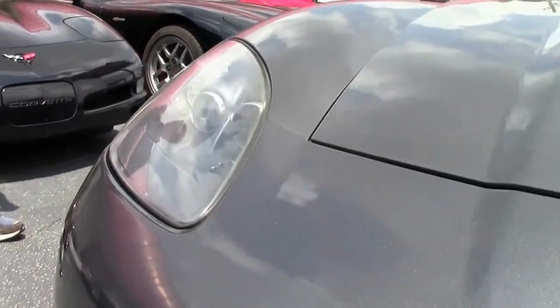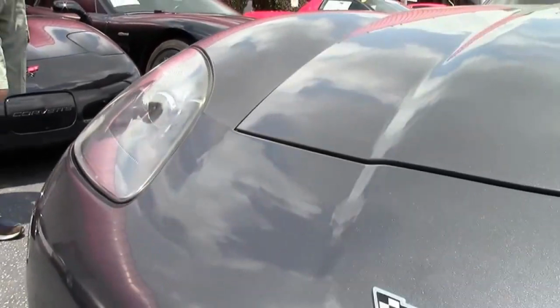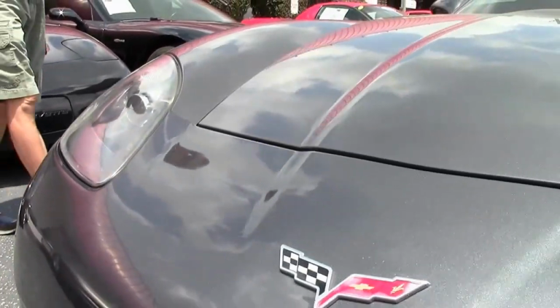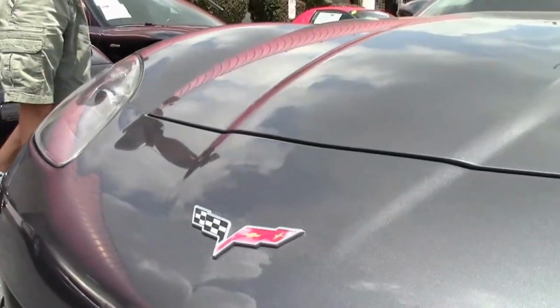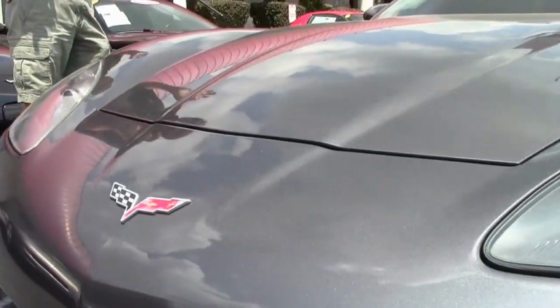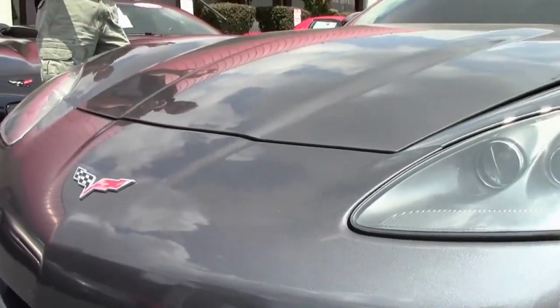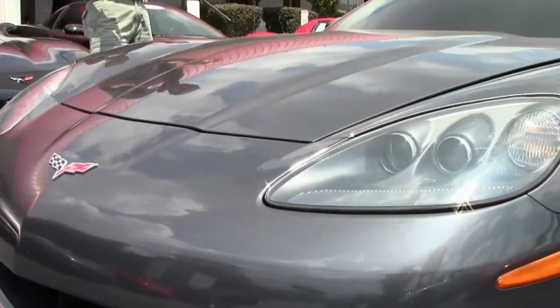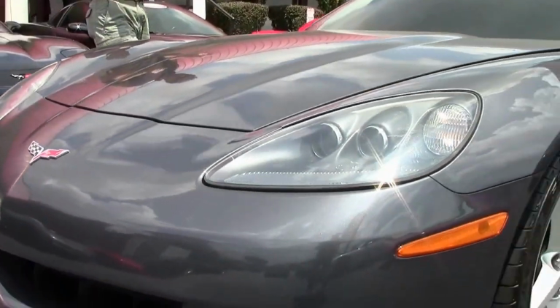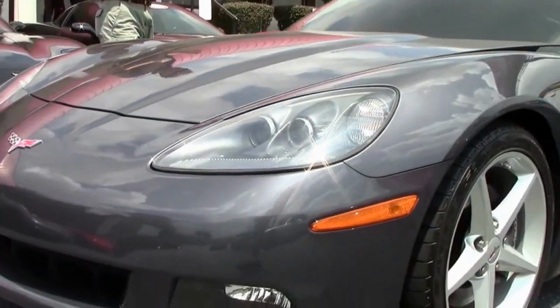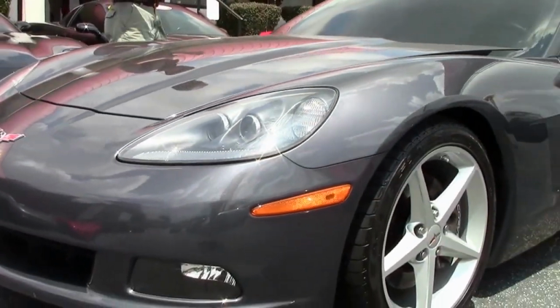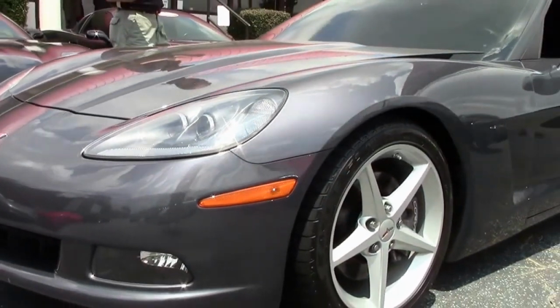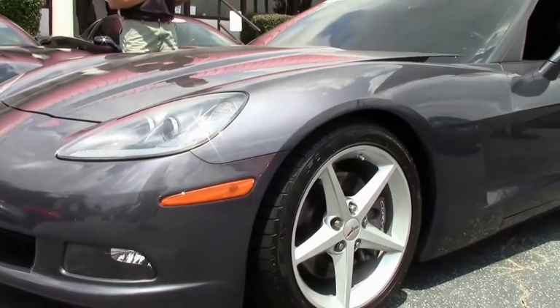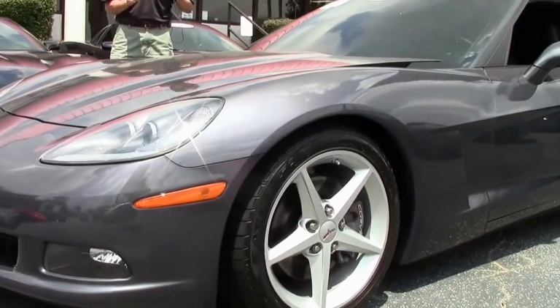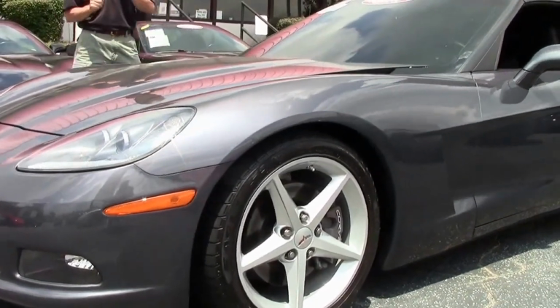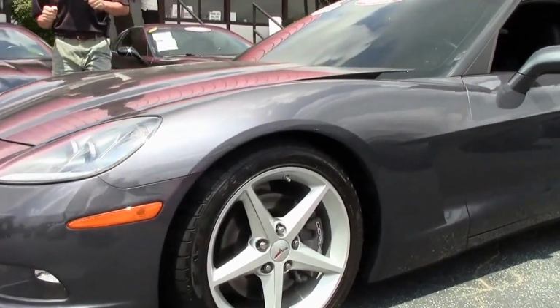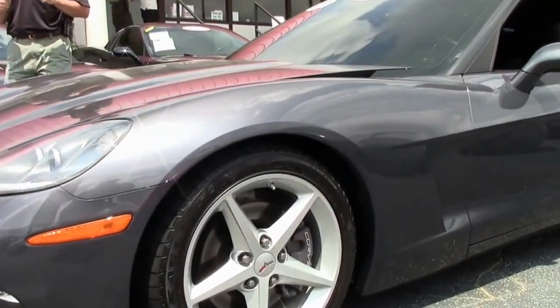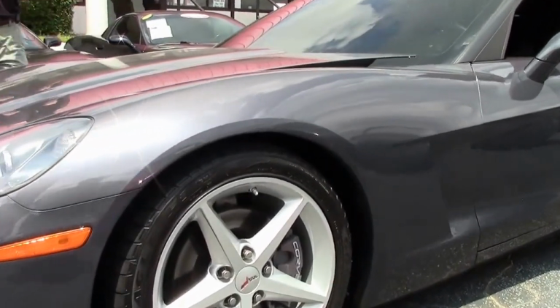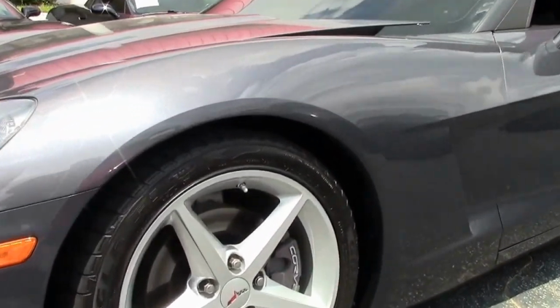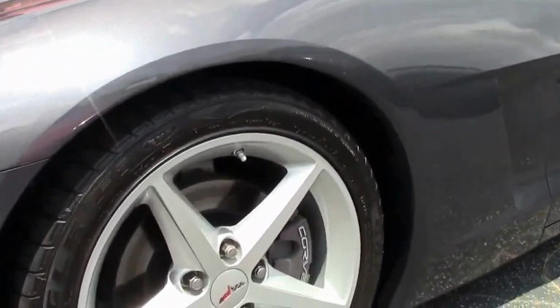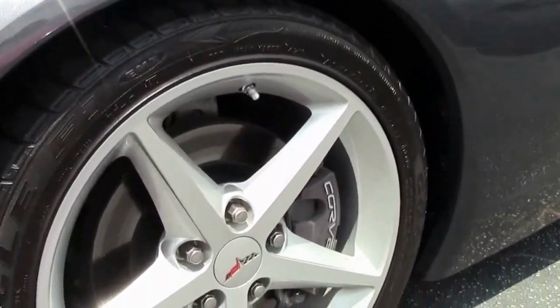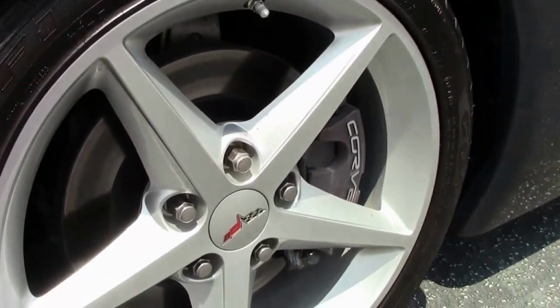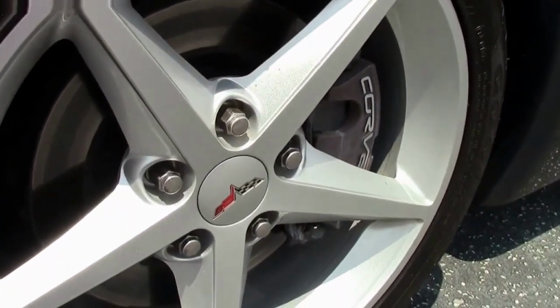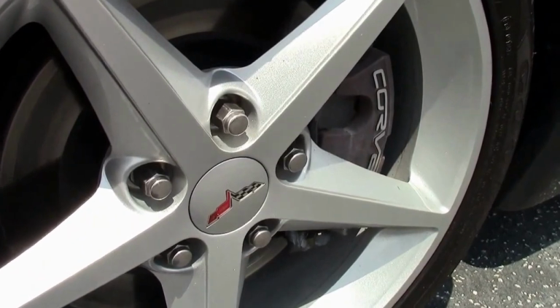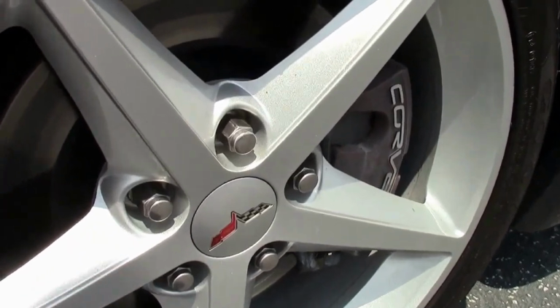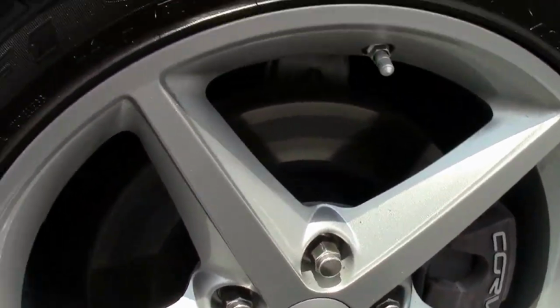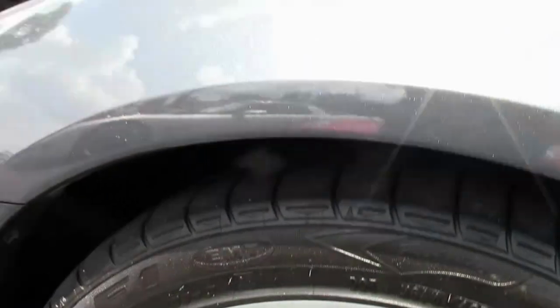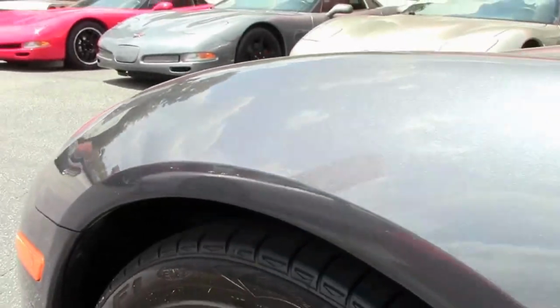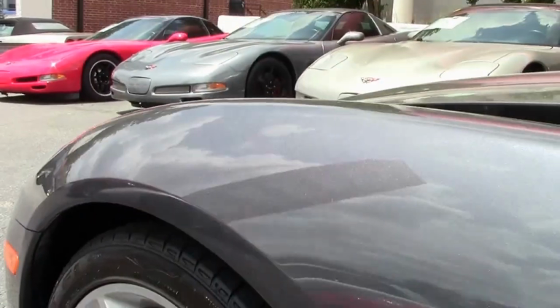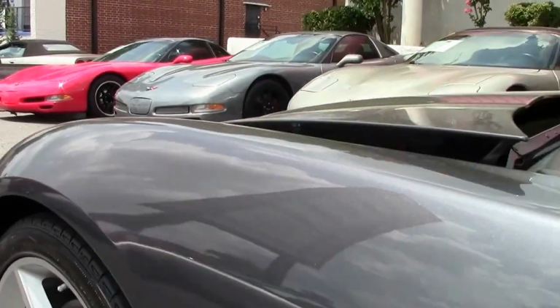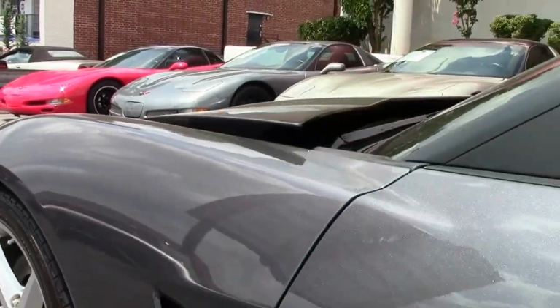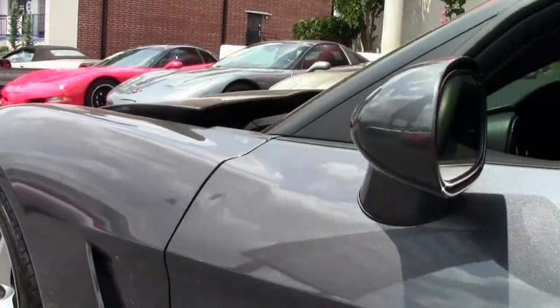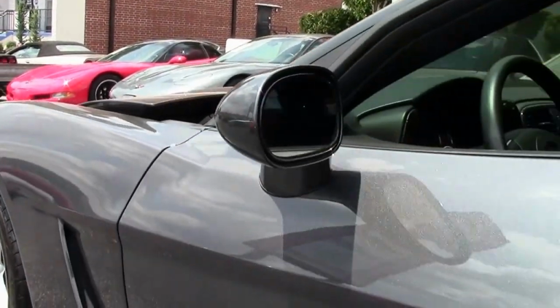Everything about this car shows pristine. As we walk around, you can see it does have the correct tires. They're in great shape — Goodyear Eagle F1 run flats.